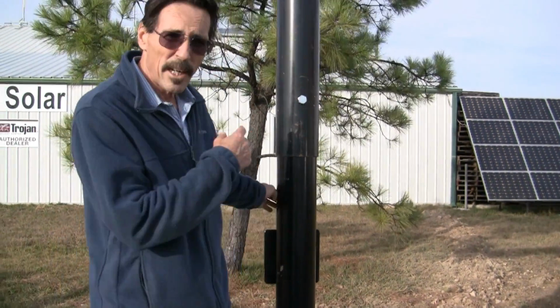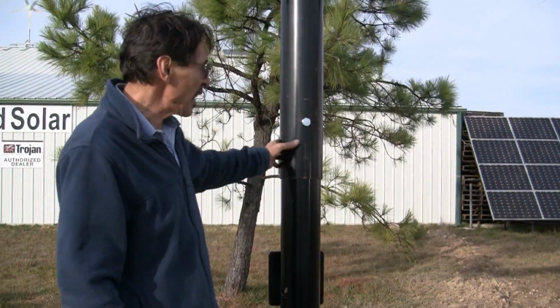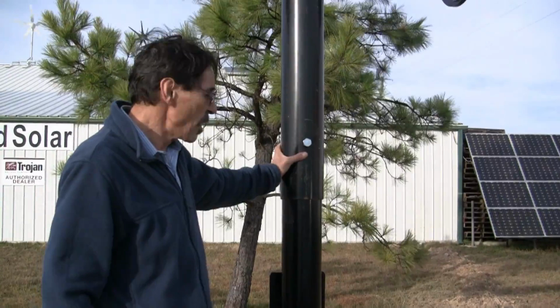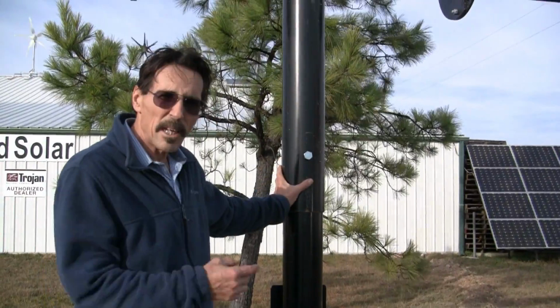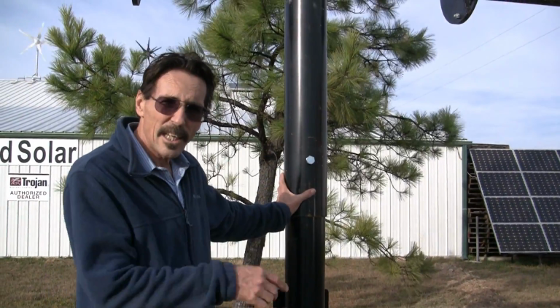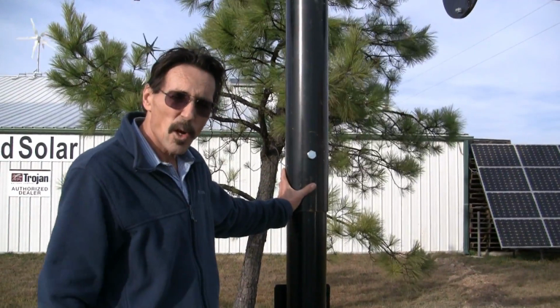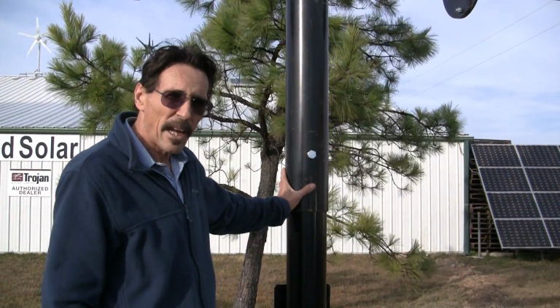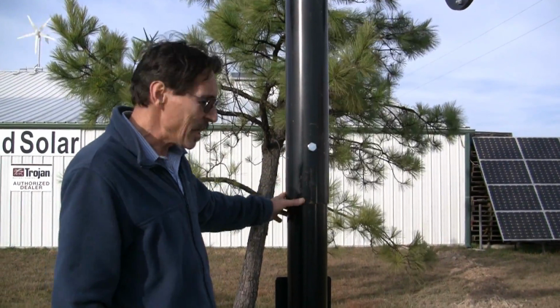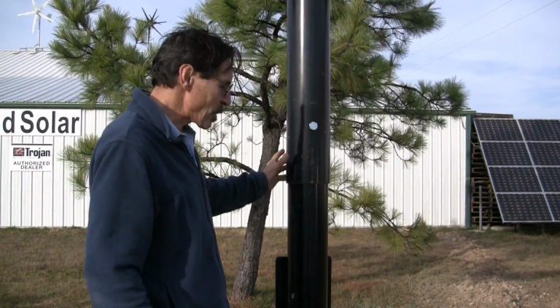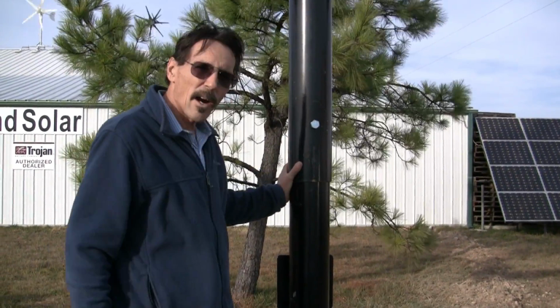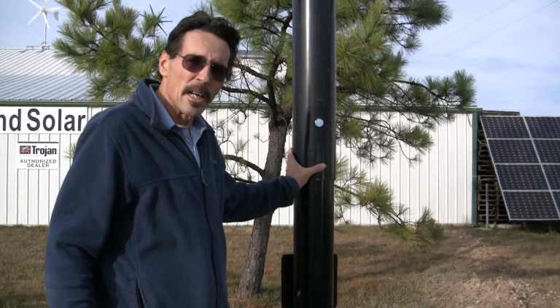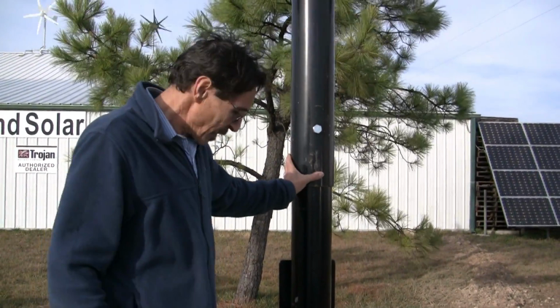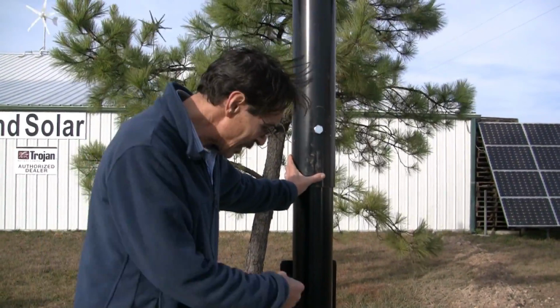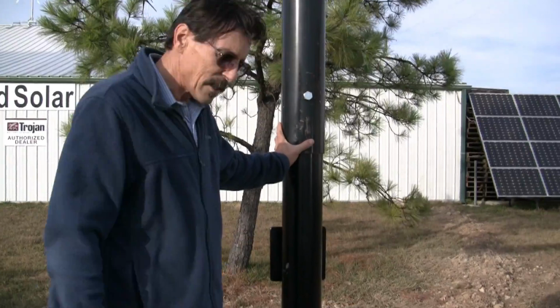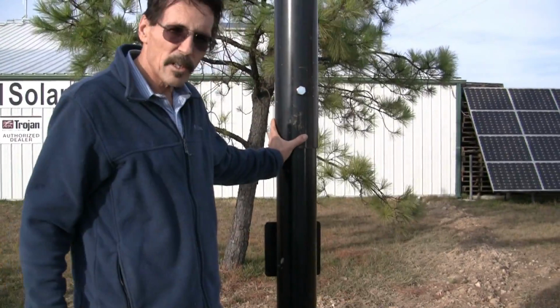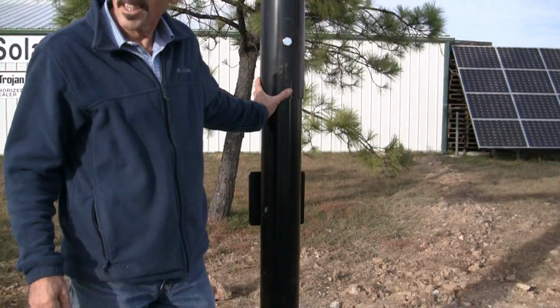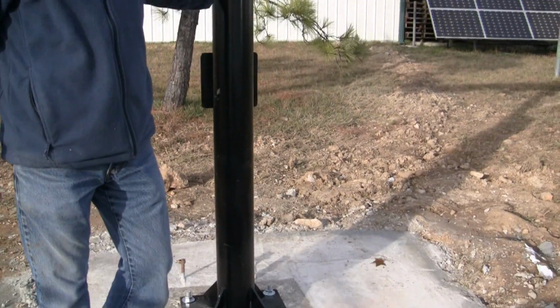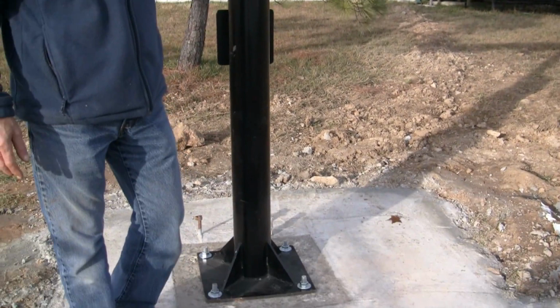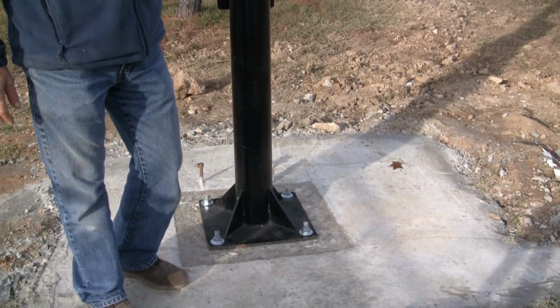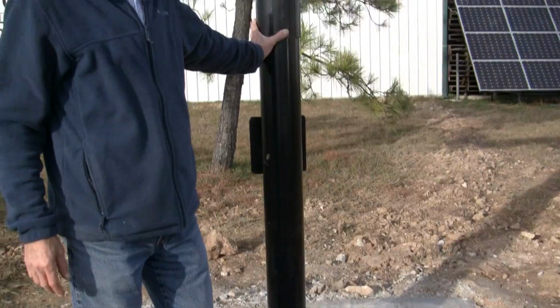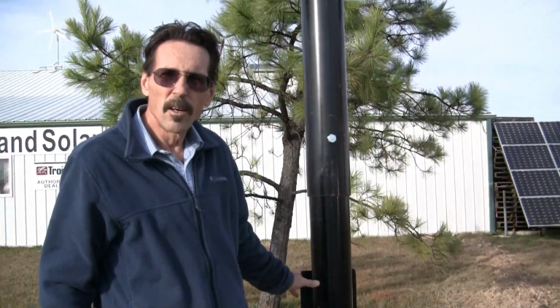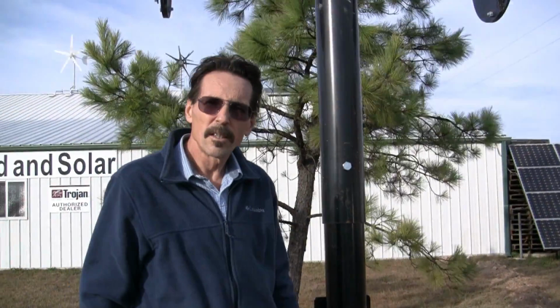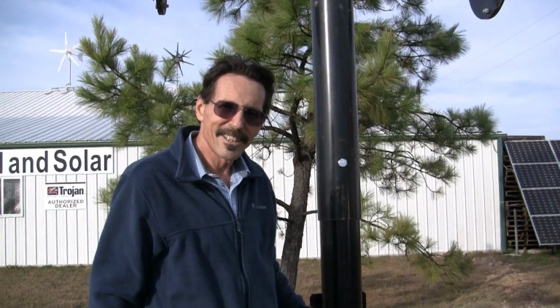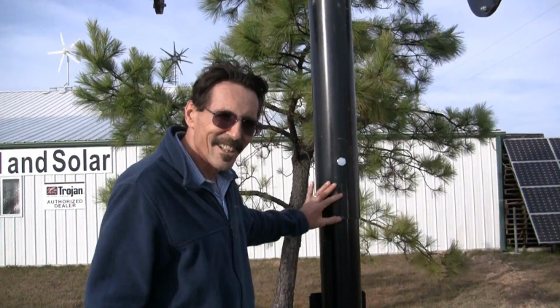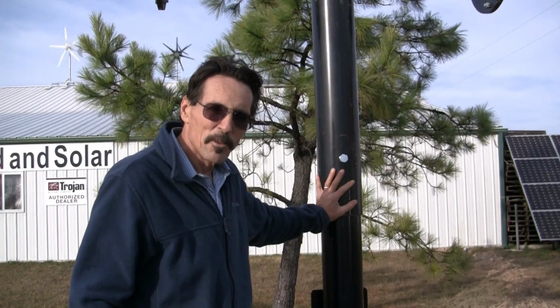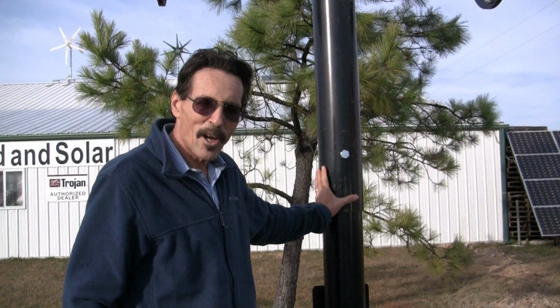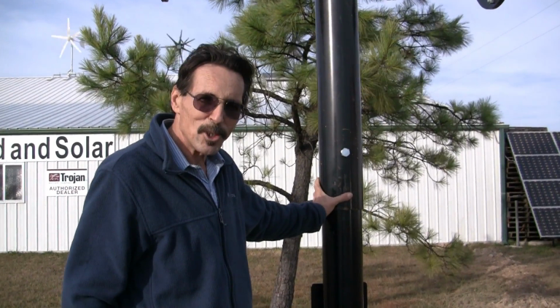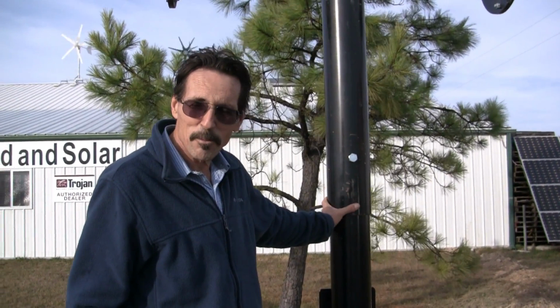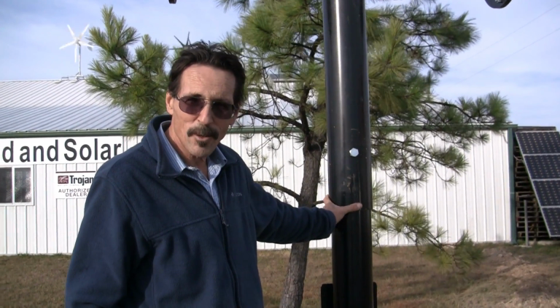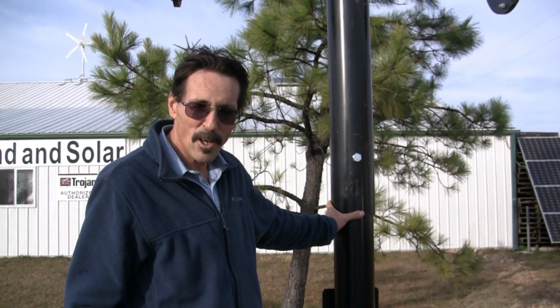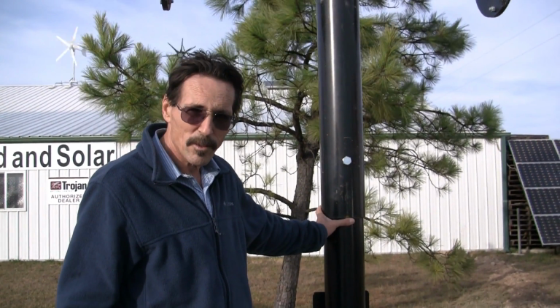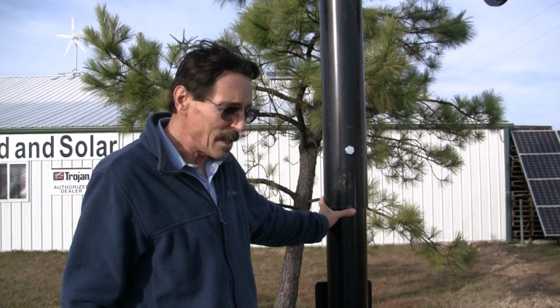On my next video, we'll be getting the solar panels on and the actuator arm to get all this wiring stuff hooked up. I'm Jeff from Missouri One and Solar — see you later.